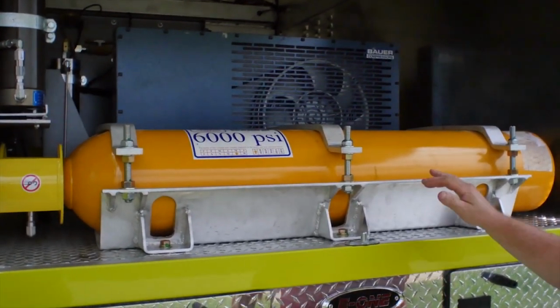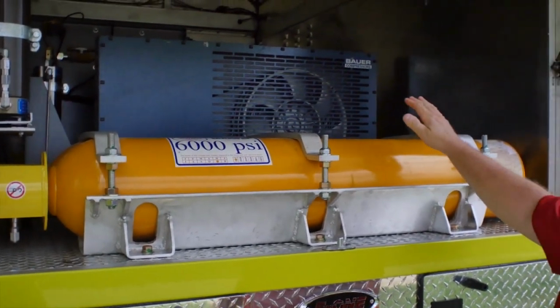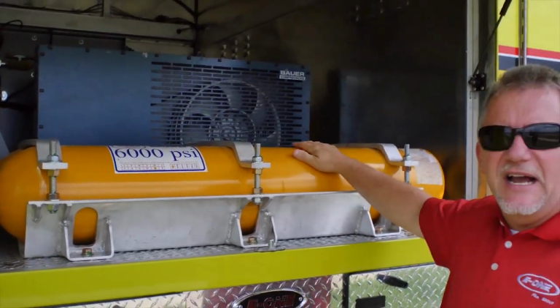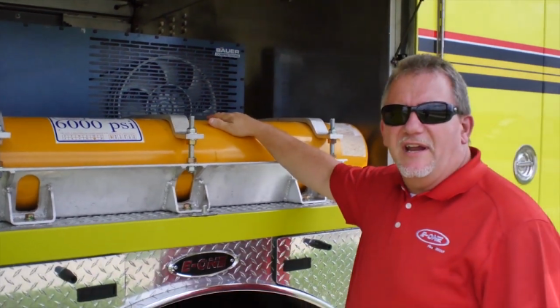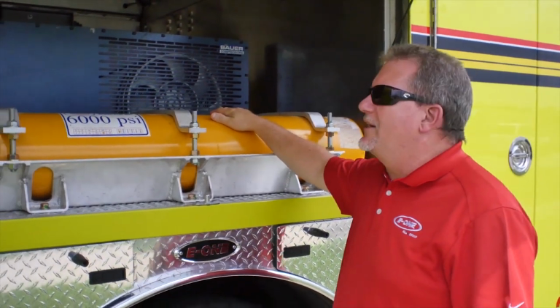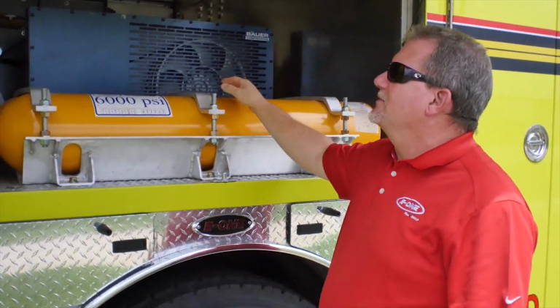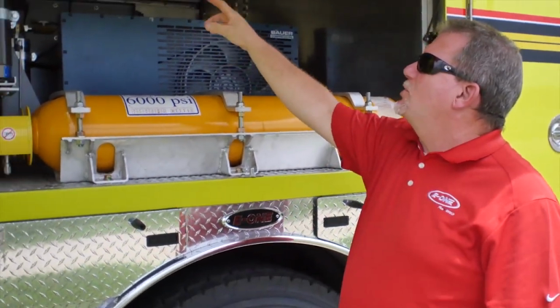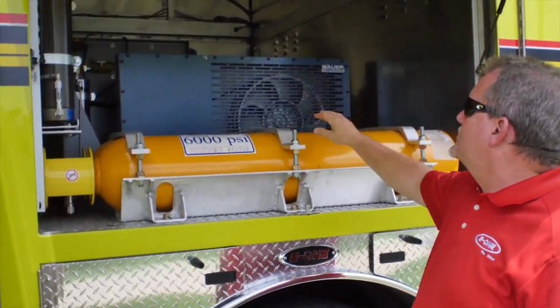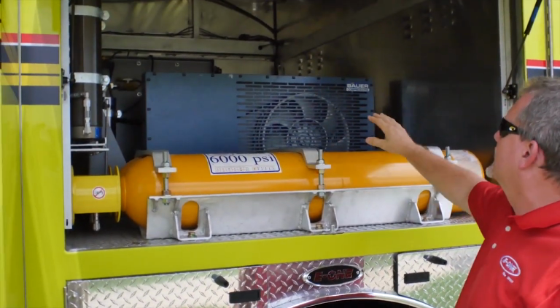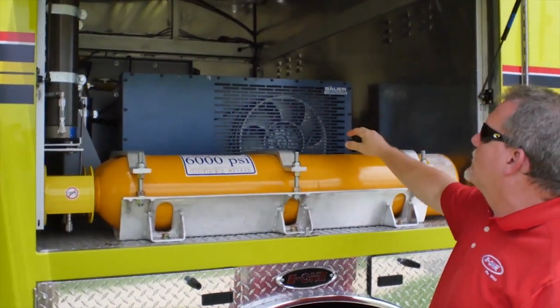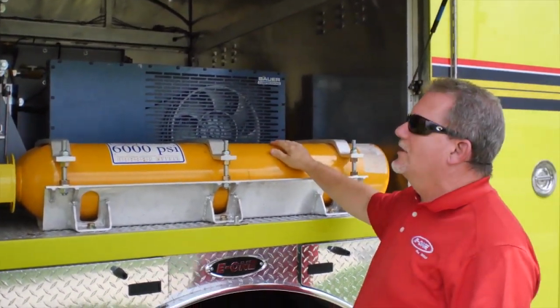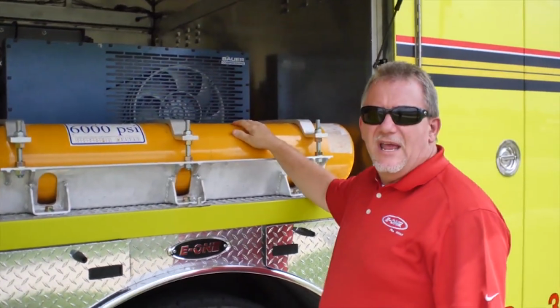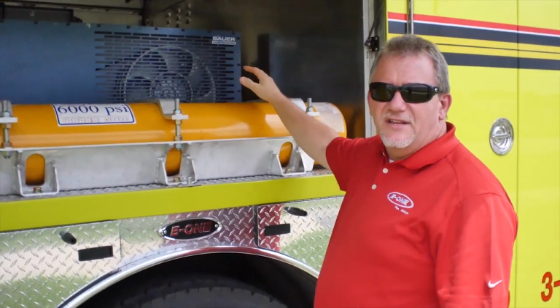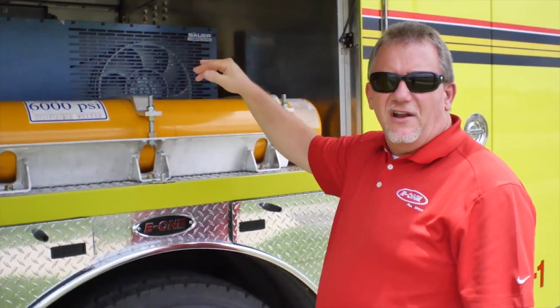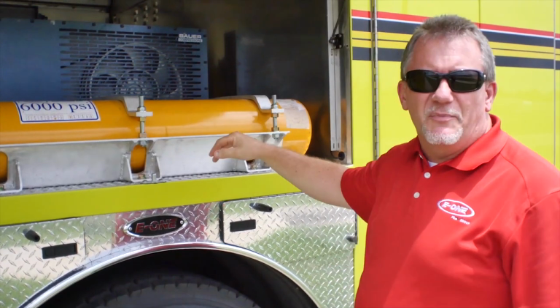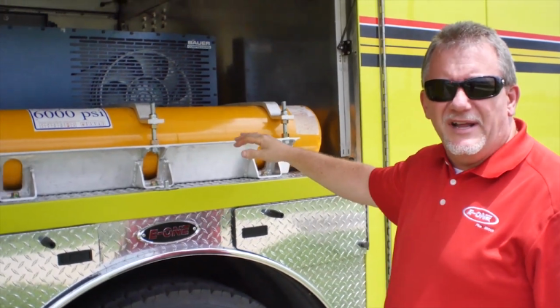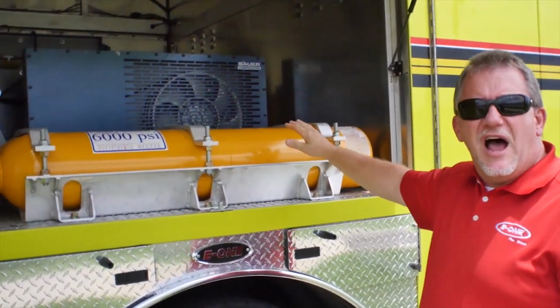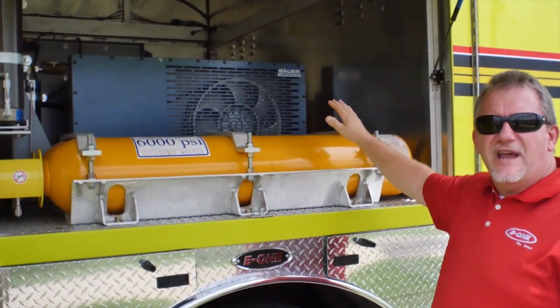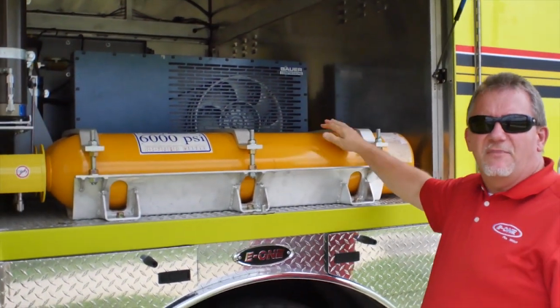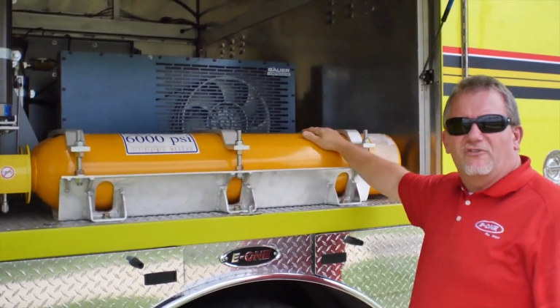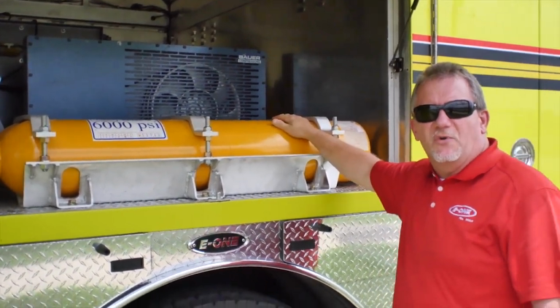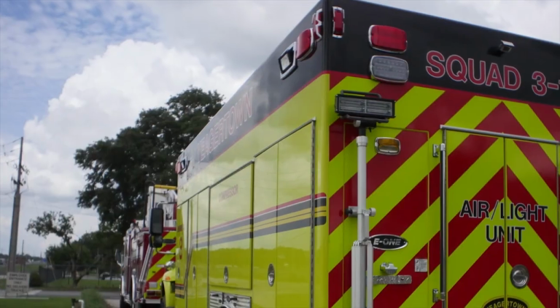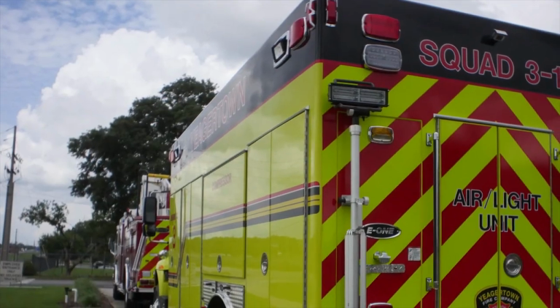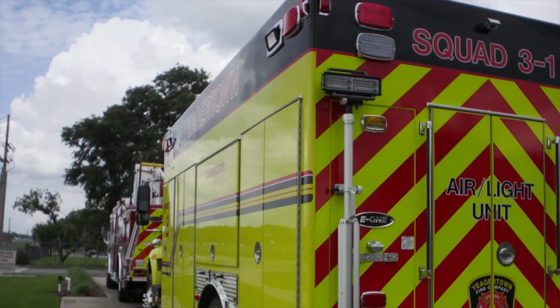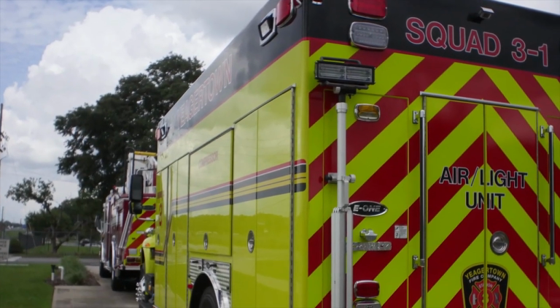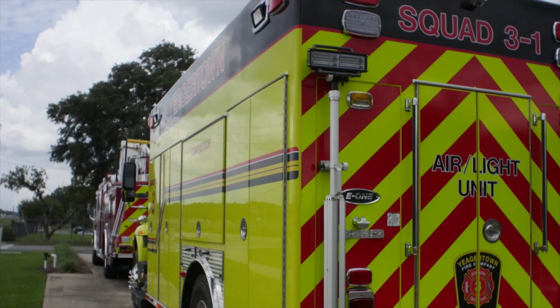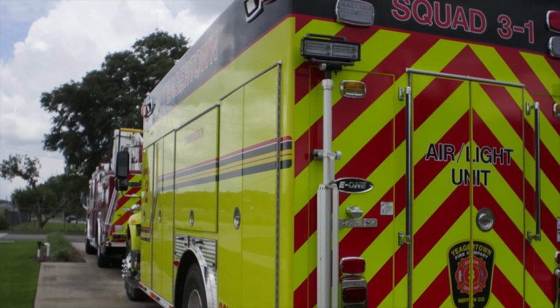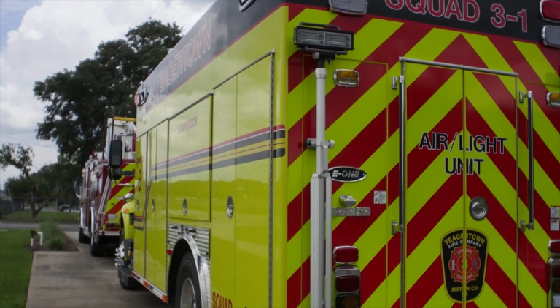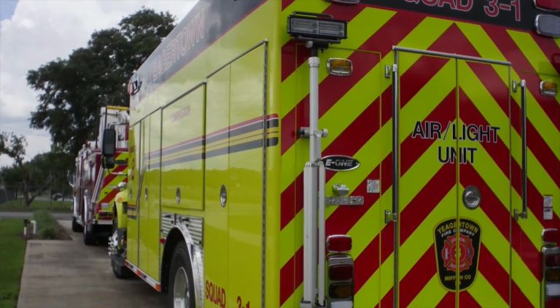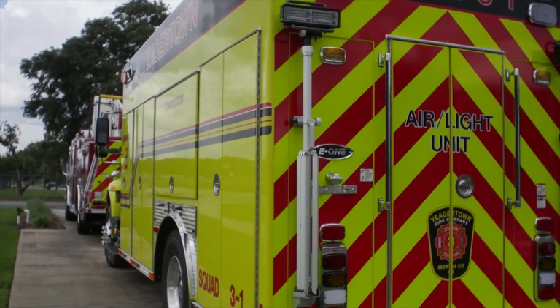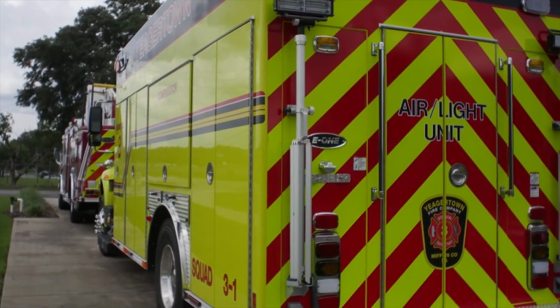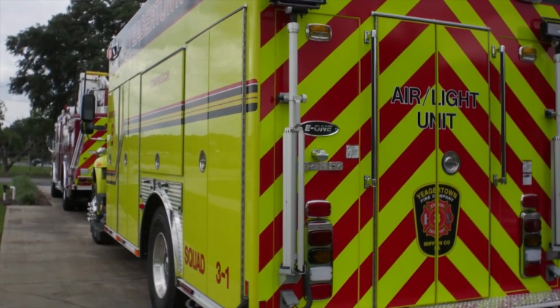6,000 PSI breathing air bottles, purification cylinders, and the compressor. You can see this is a very large compartment. It's interlocked where you have to have both doors open to run the compressor, so it doesn't overheat and has good airflow over it.